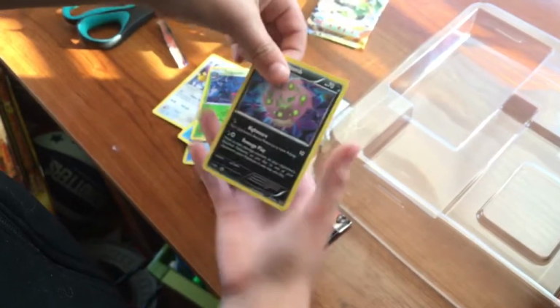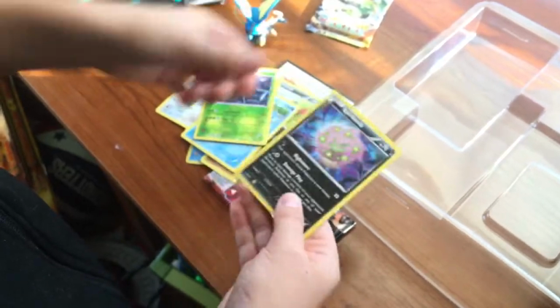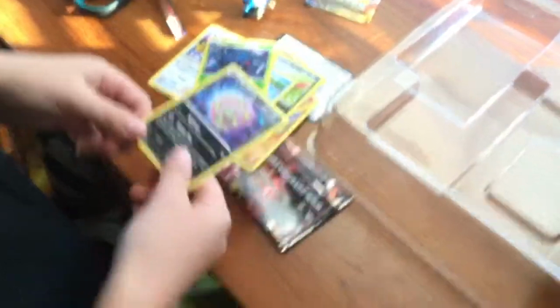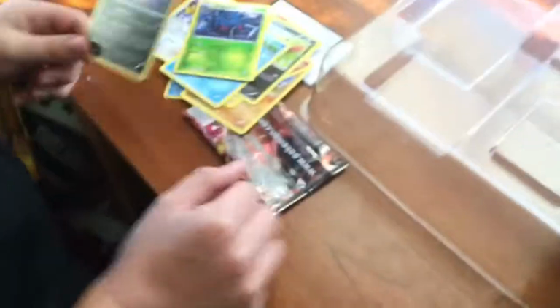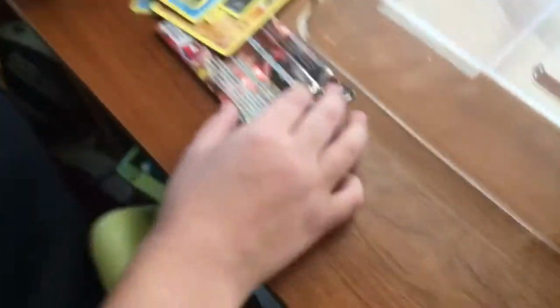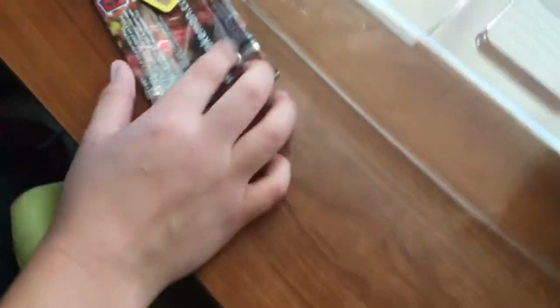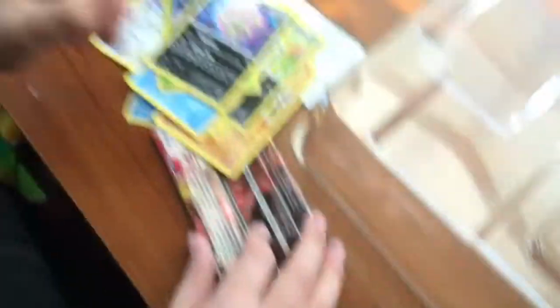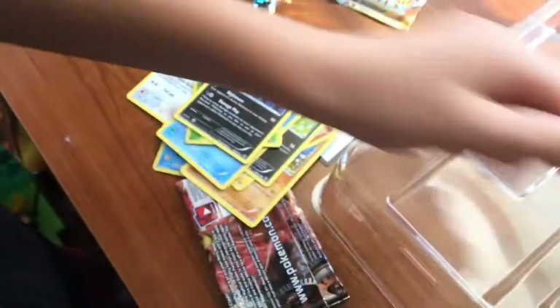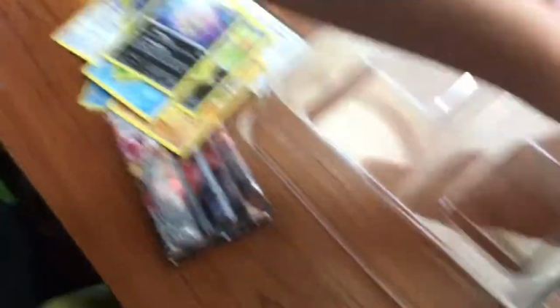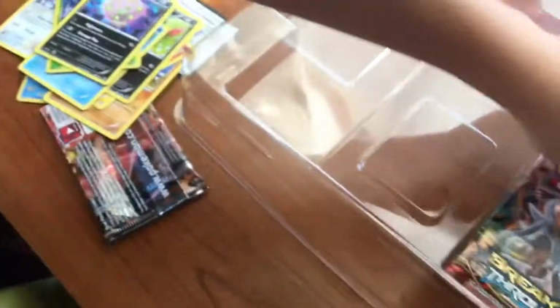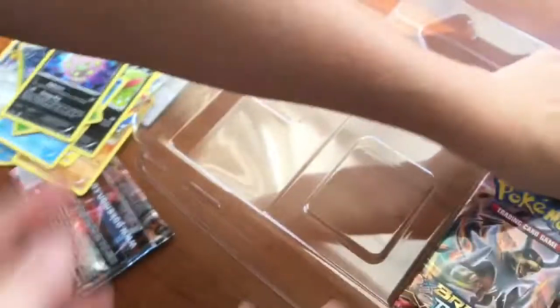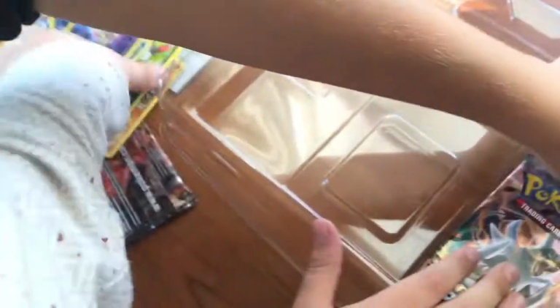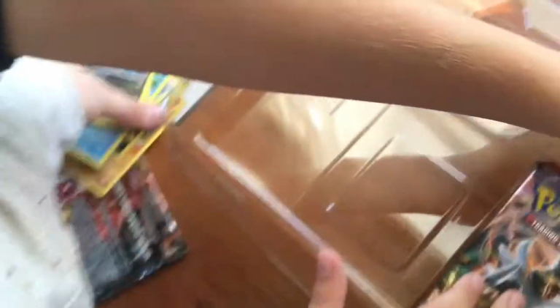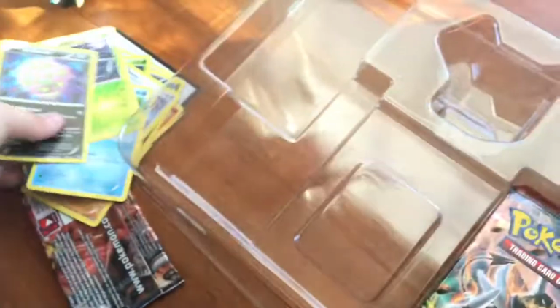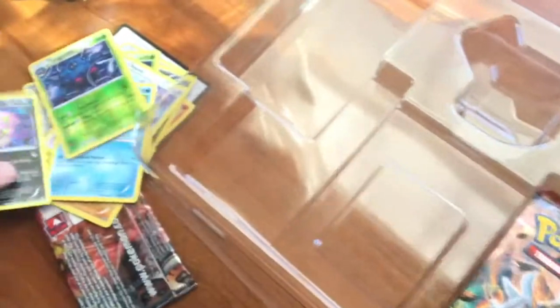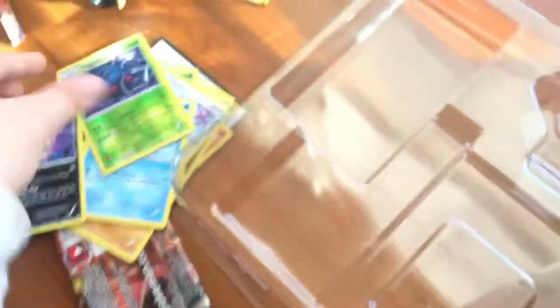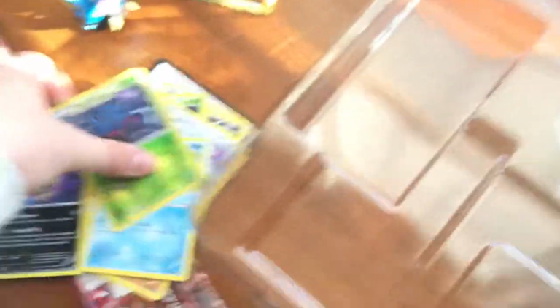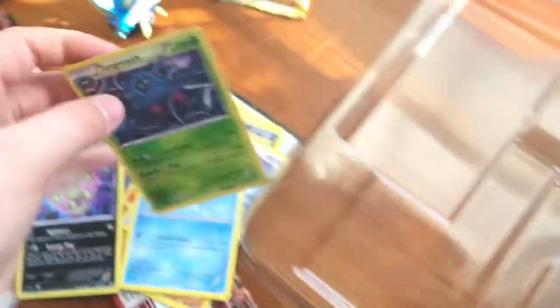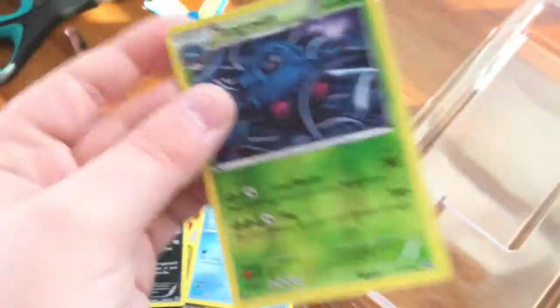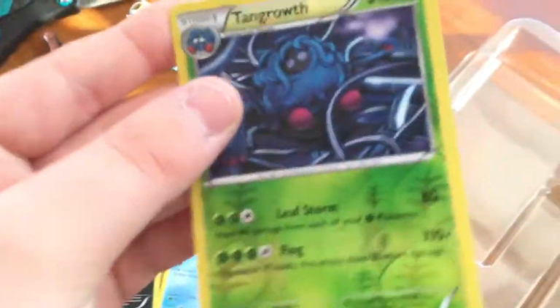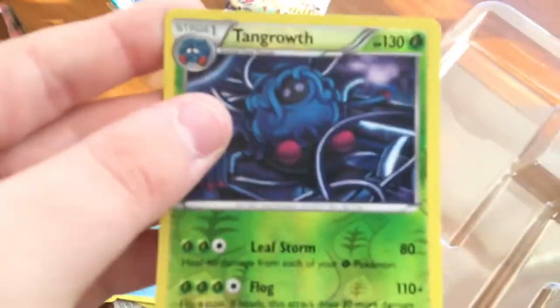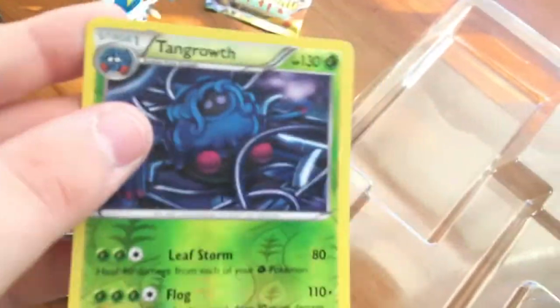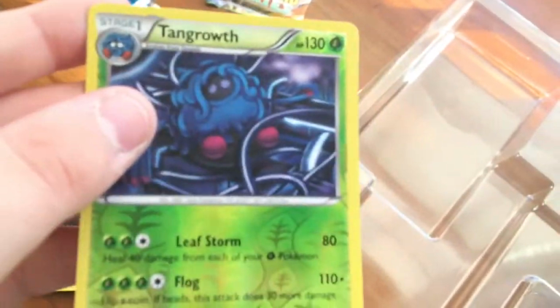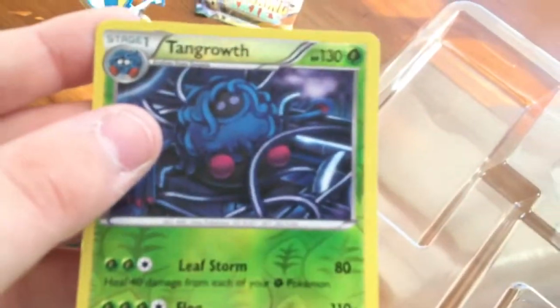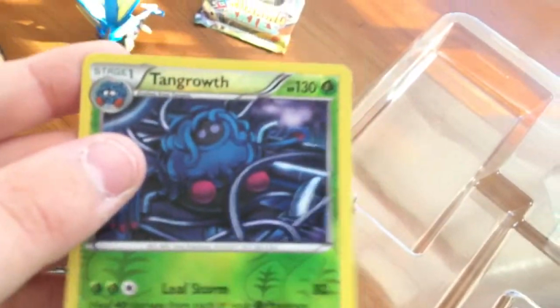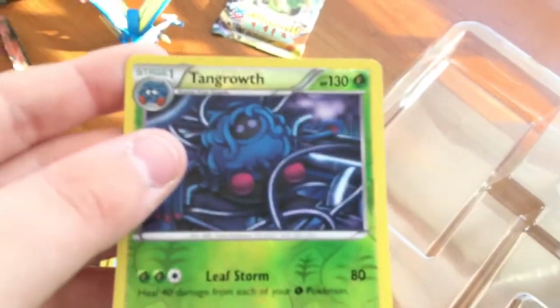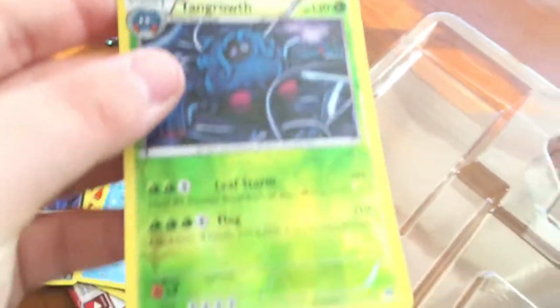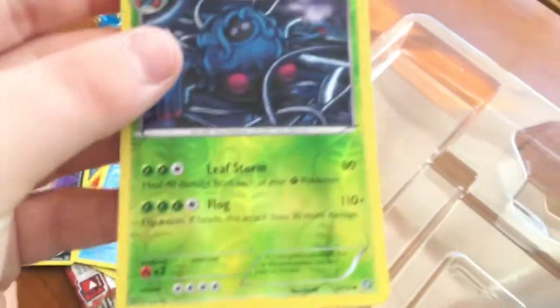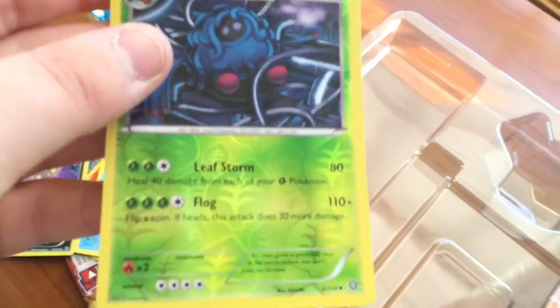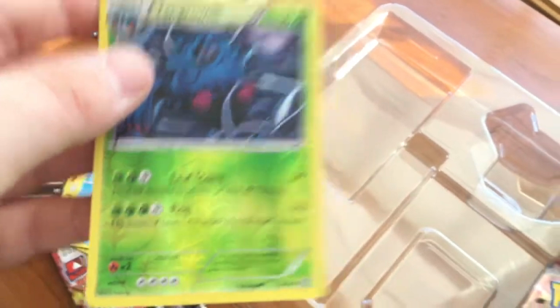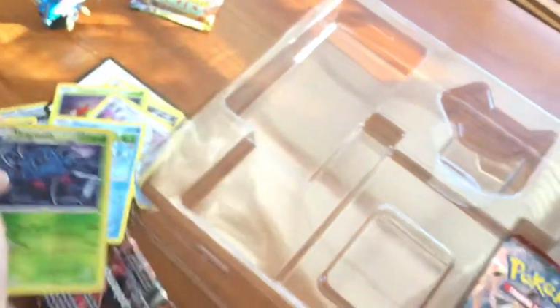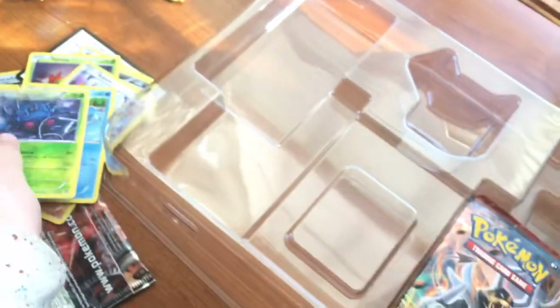Ooh, Spirit Chomp. And then you've got this one — what's his name? Tangrowth. That one's pretty cool, I'd say.